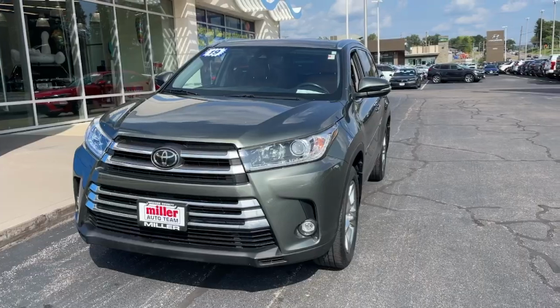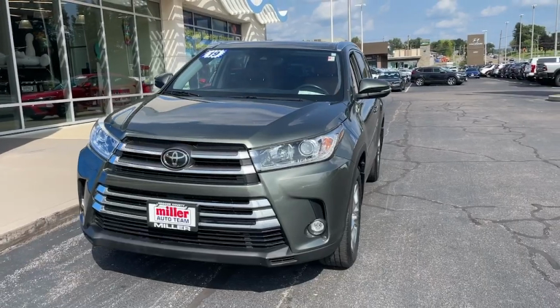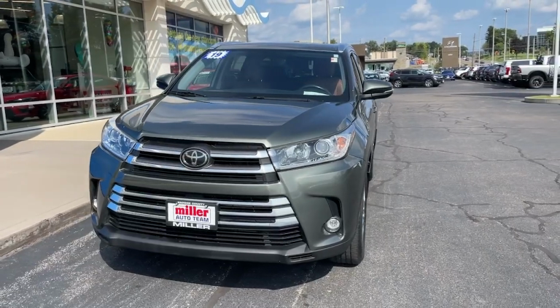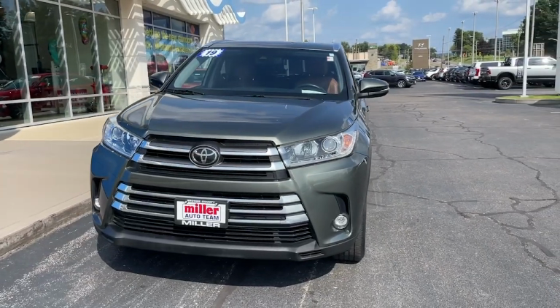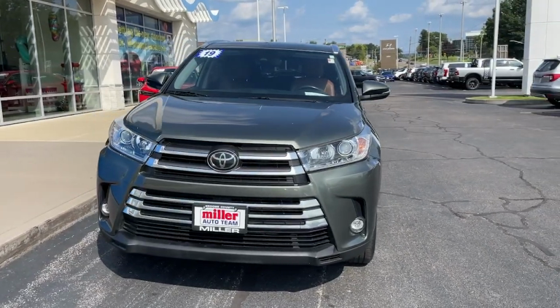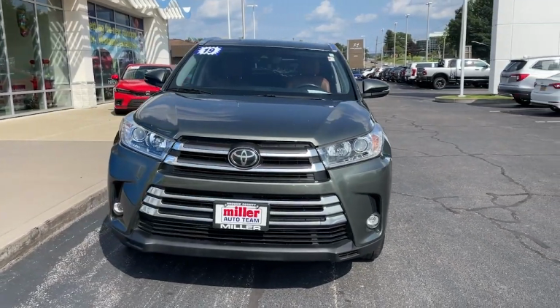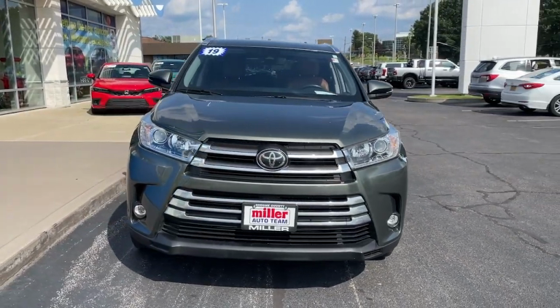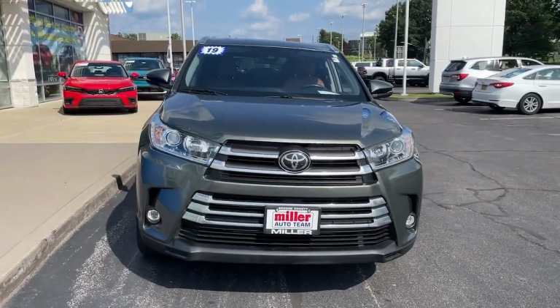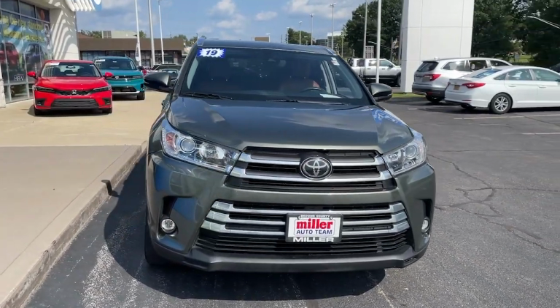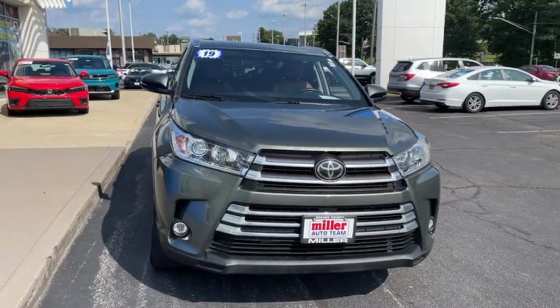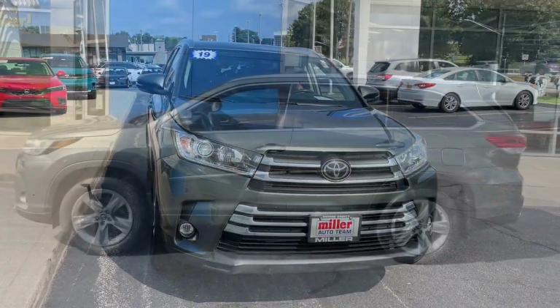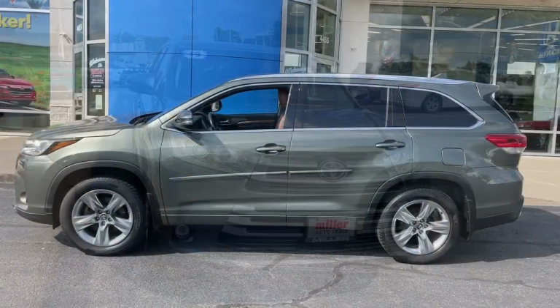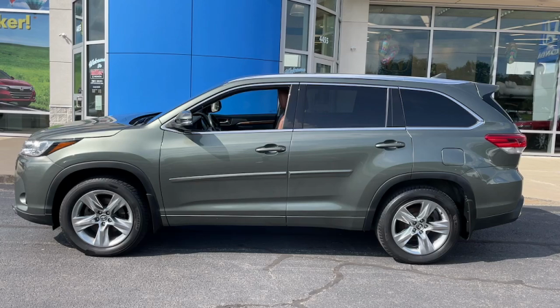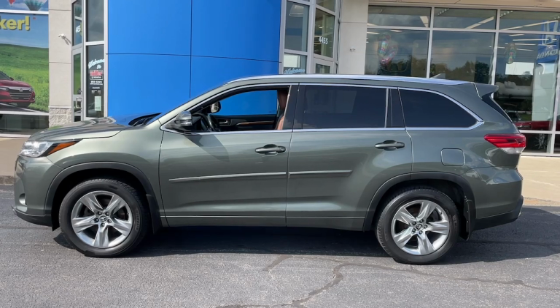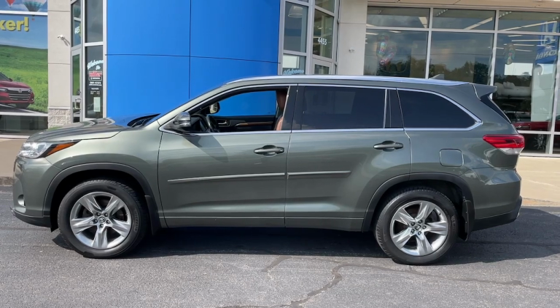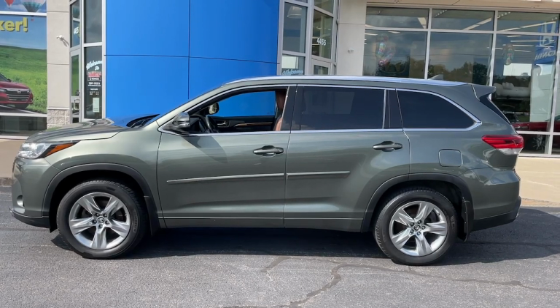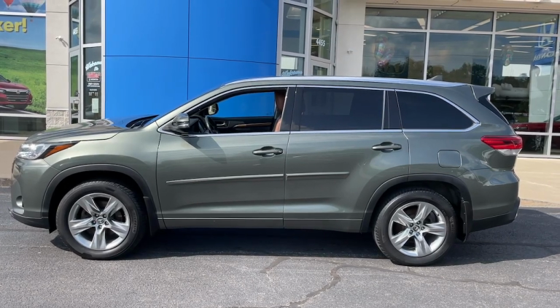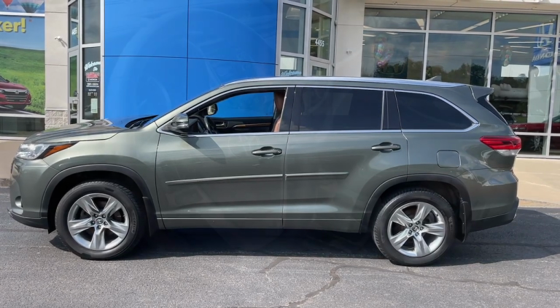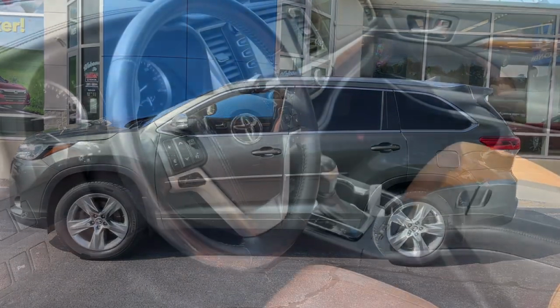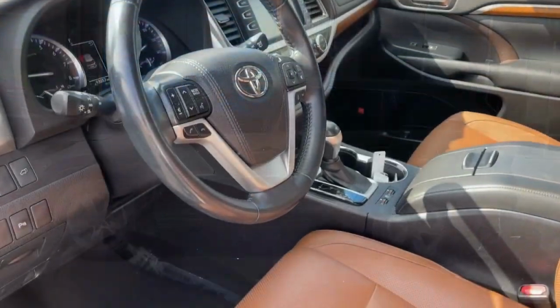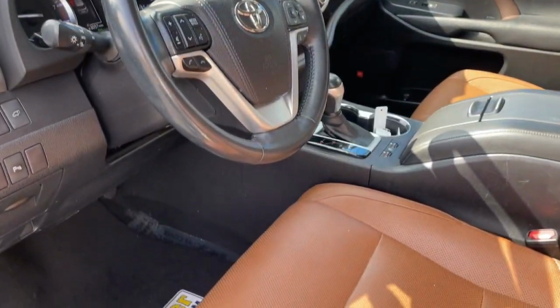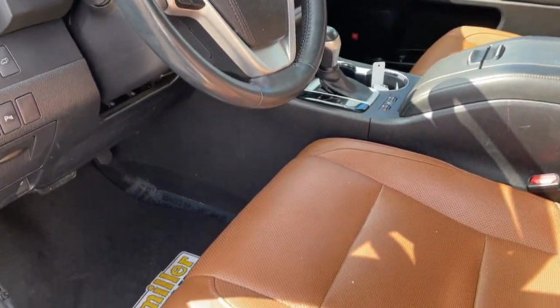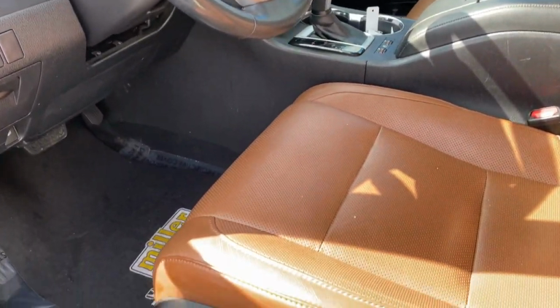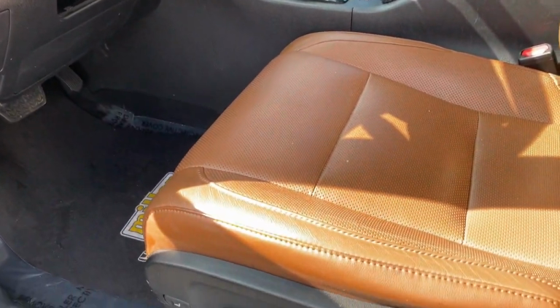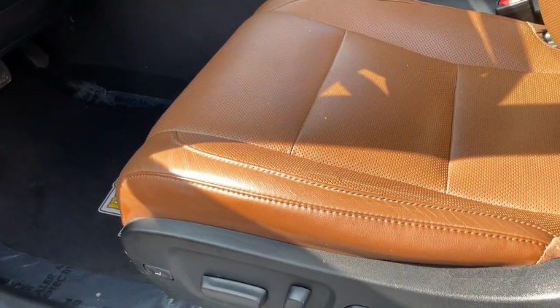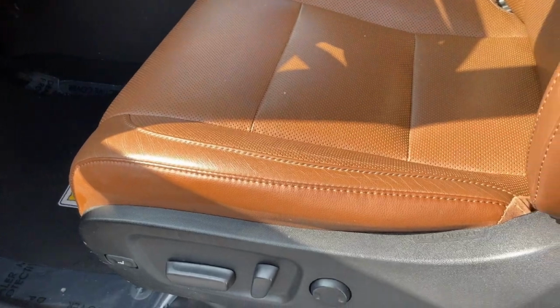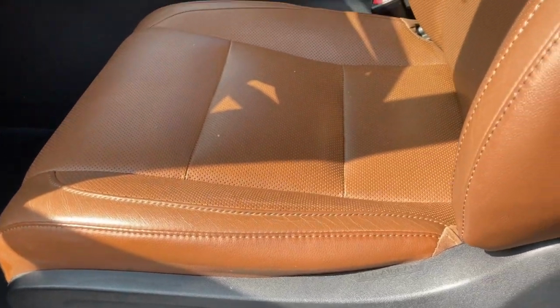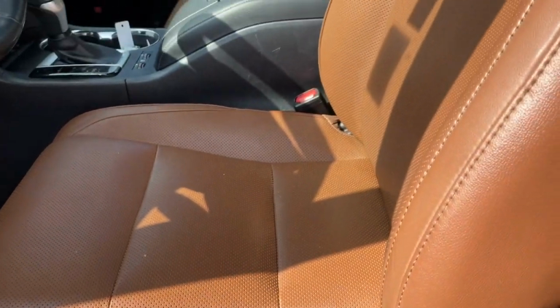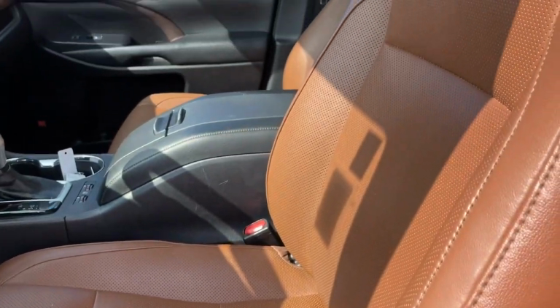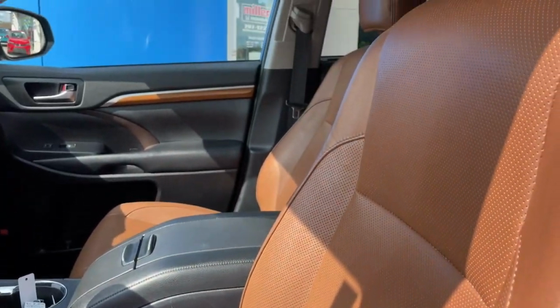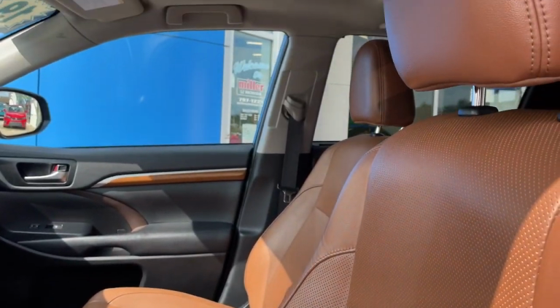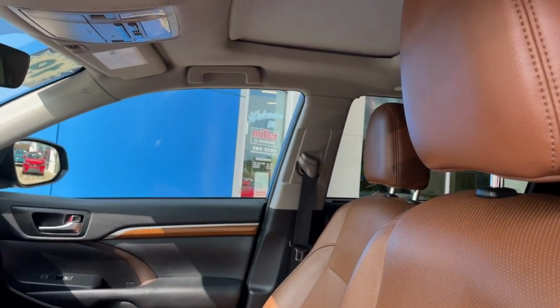Get a feel for the 2019 Toyota Highlander. With less than 100,000 miles on the odometer, this vehicle provides excellent value. From daily drives to epic road trips, this Highlander has you covered.